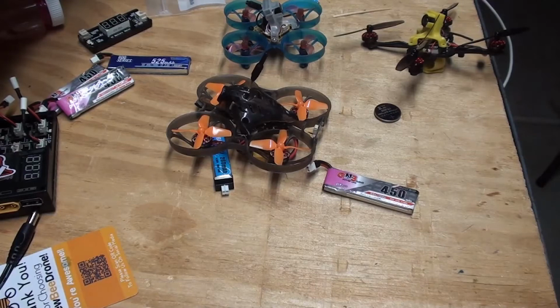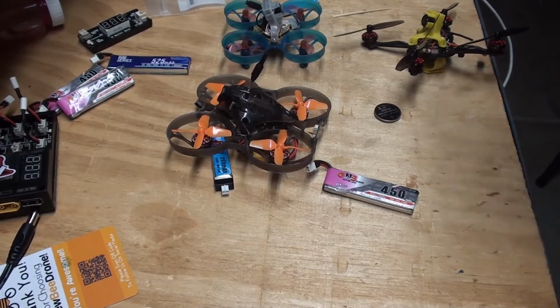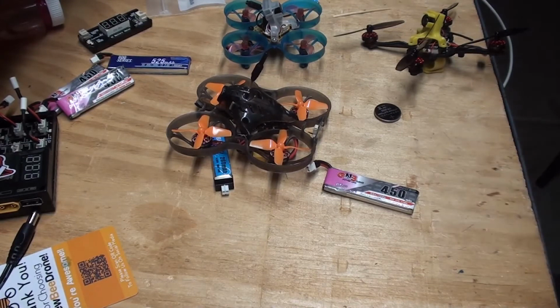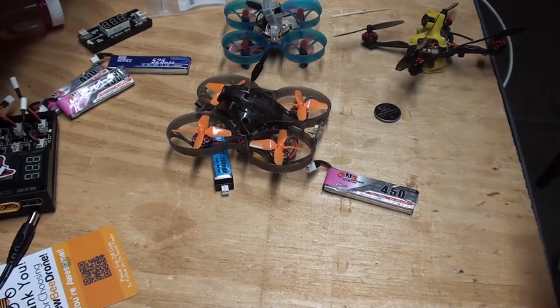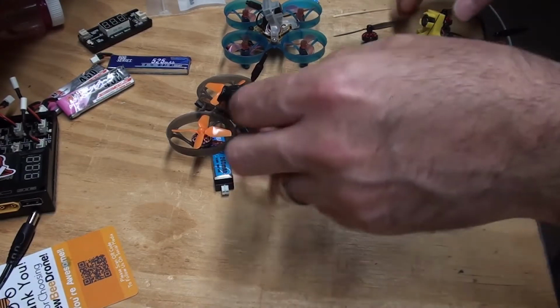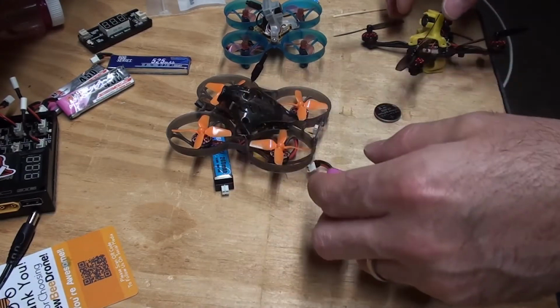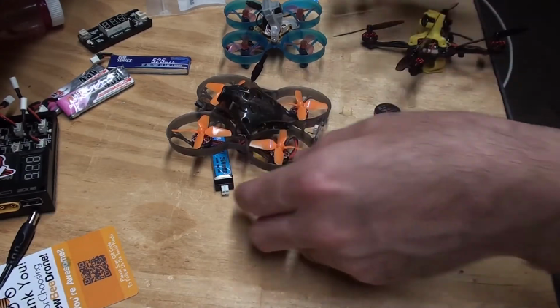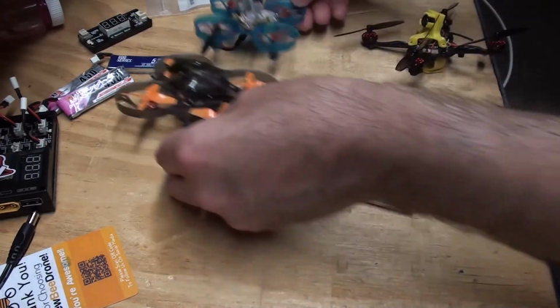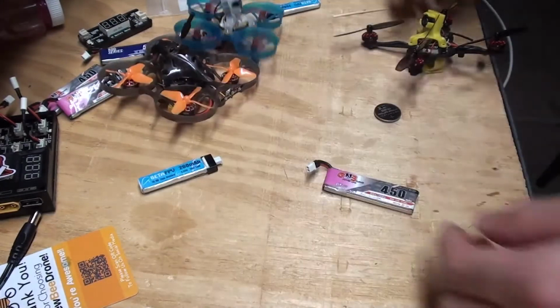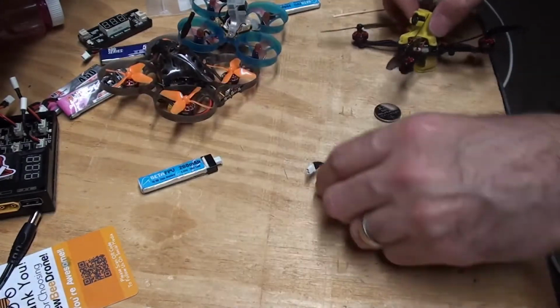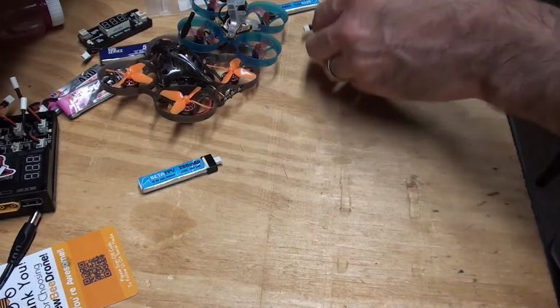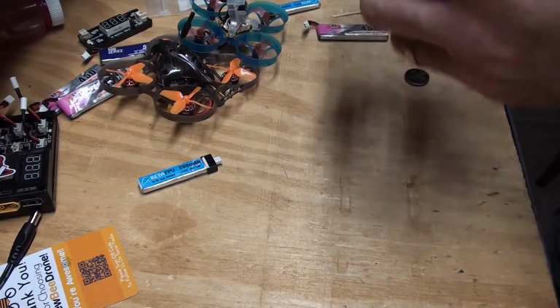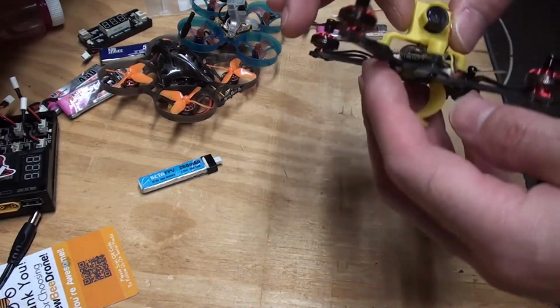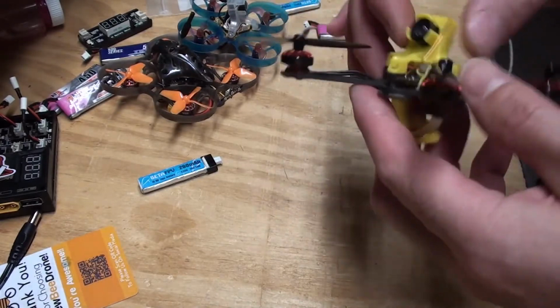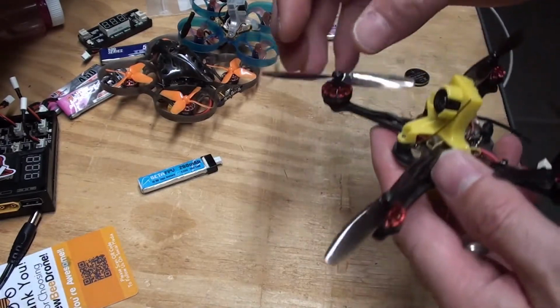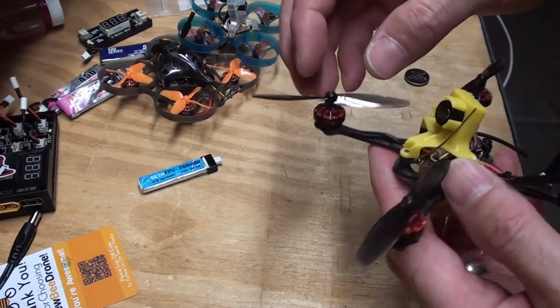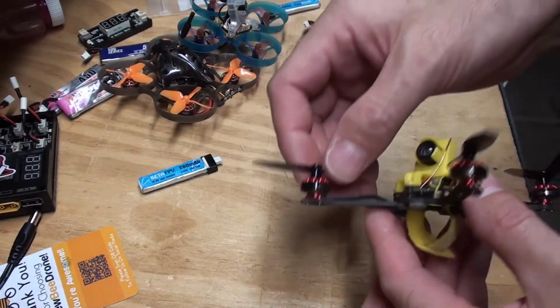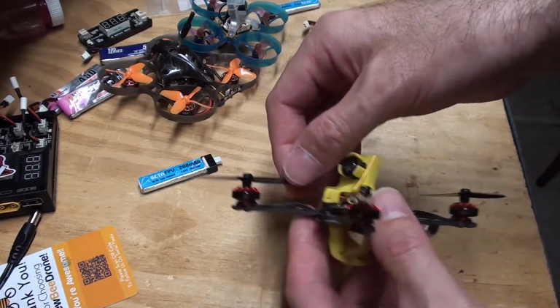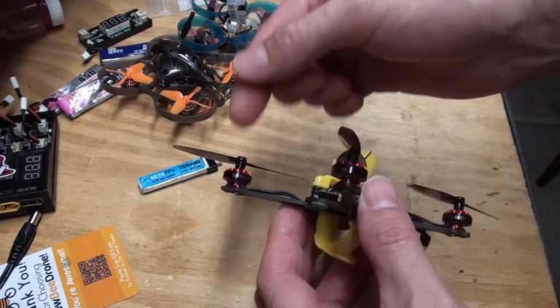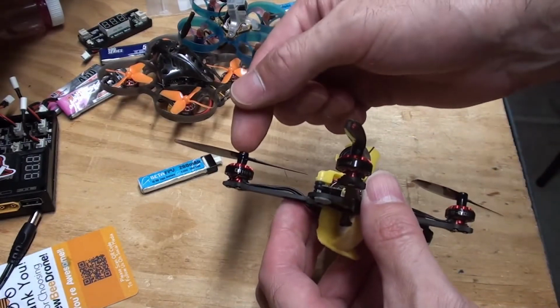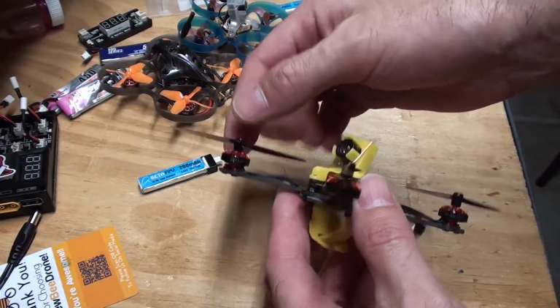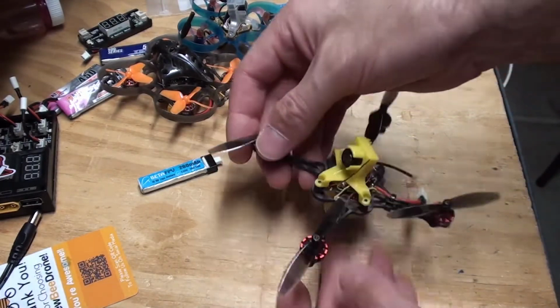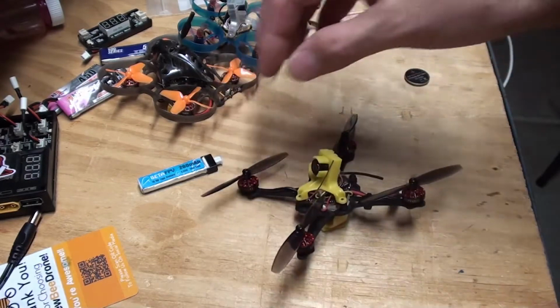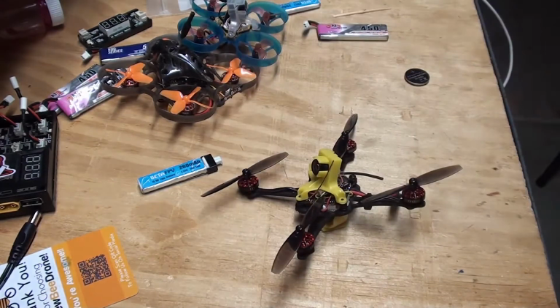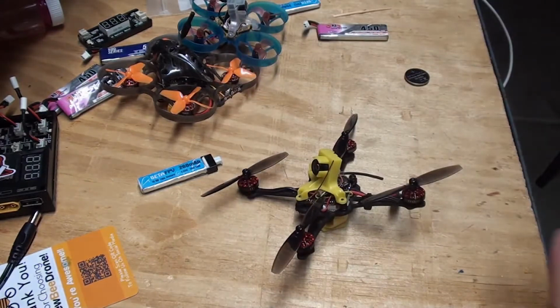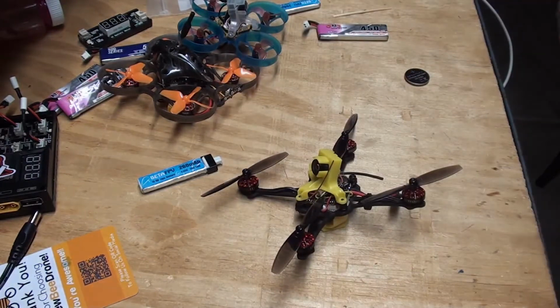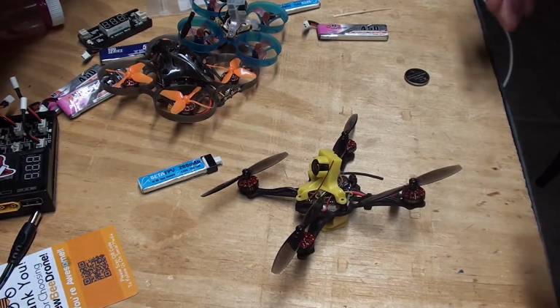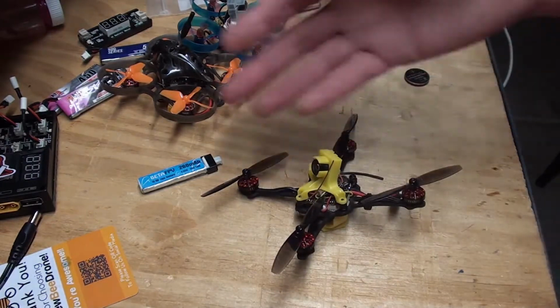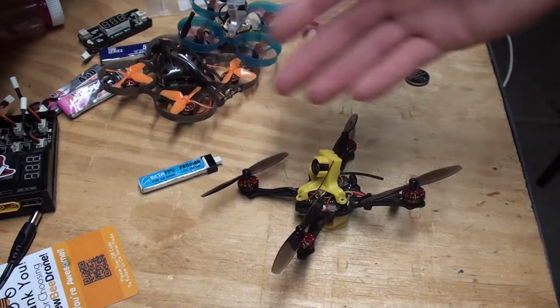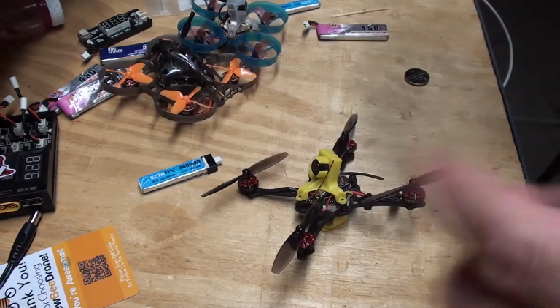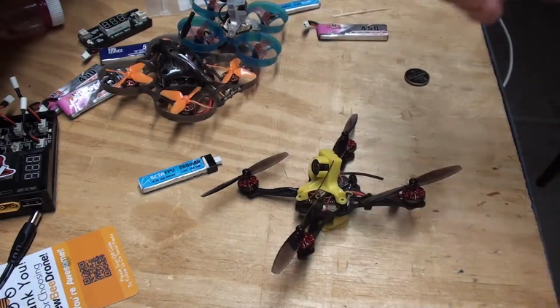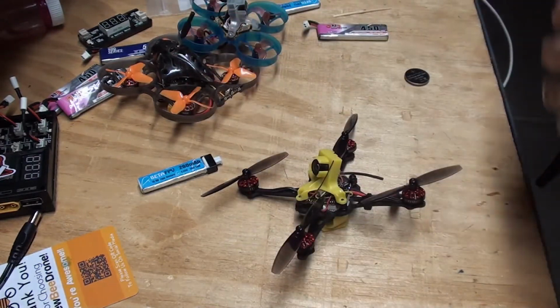Hey everyone, it's Brandon. I want to show you, share with you my method for removing these press-on props without twisting, without damaging the prop and without damaging the motor.